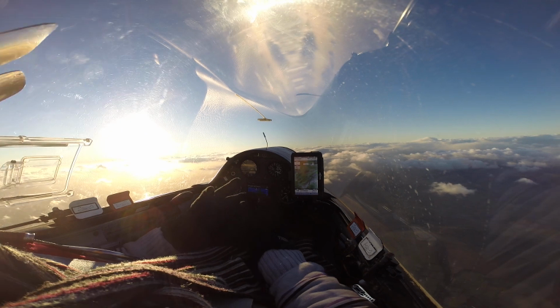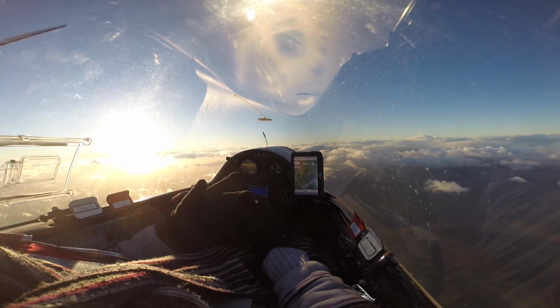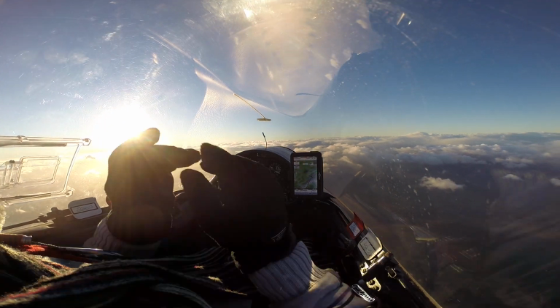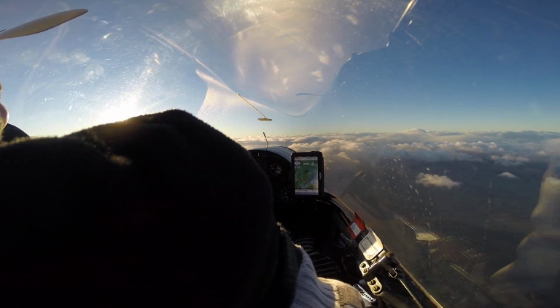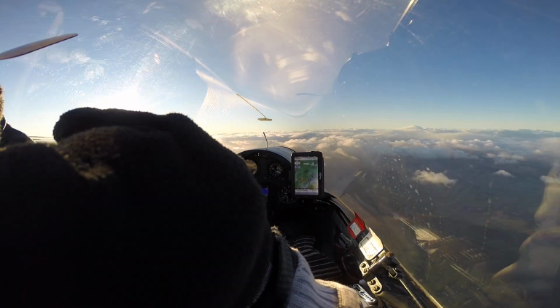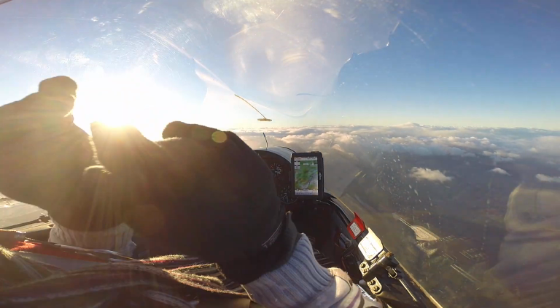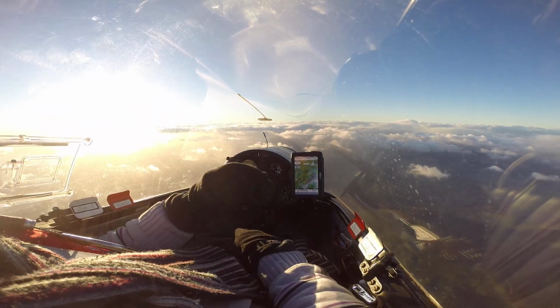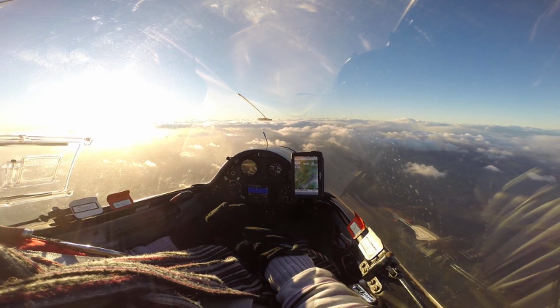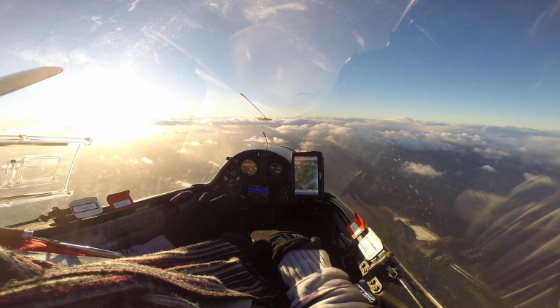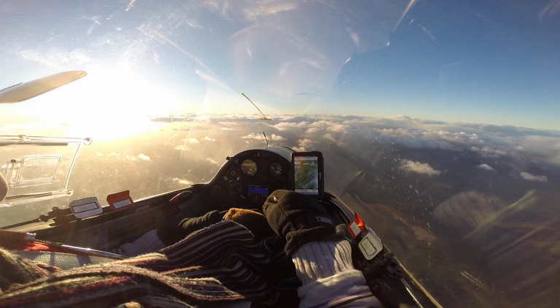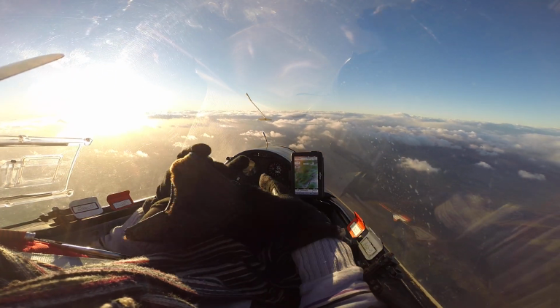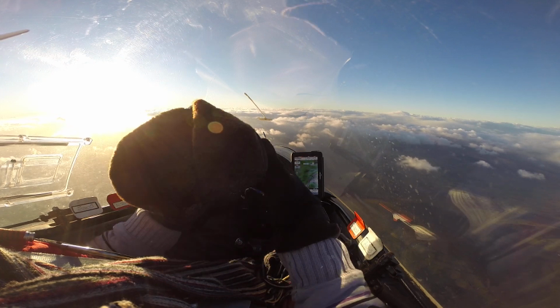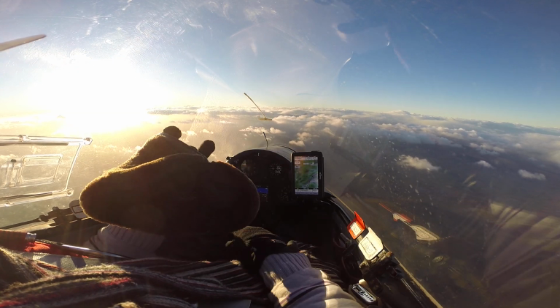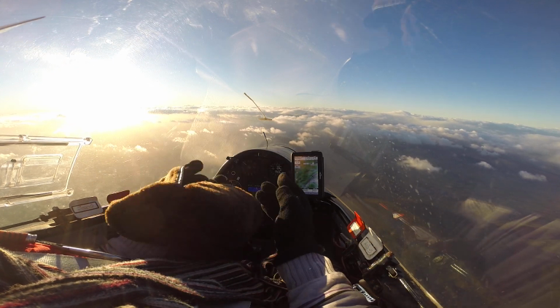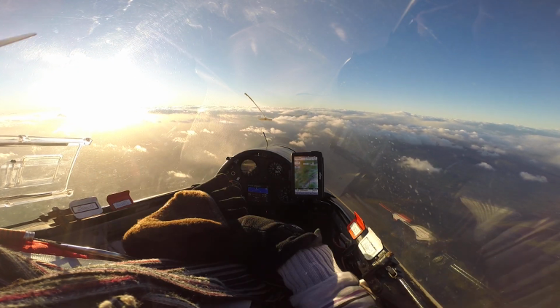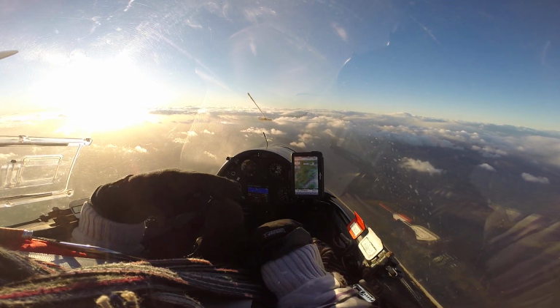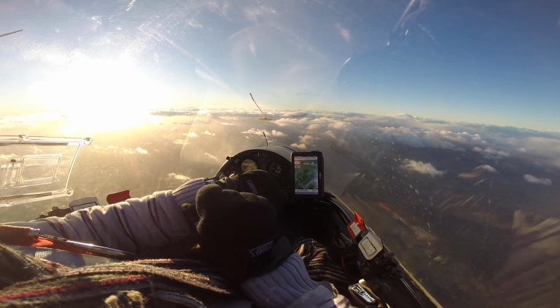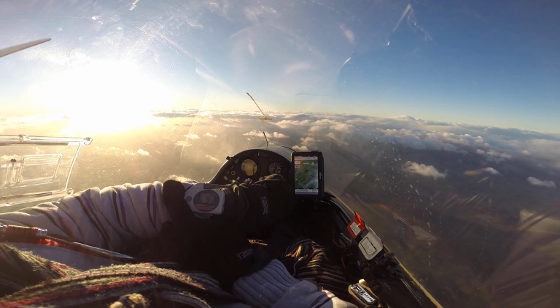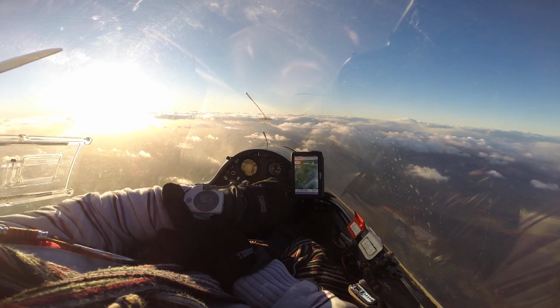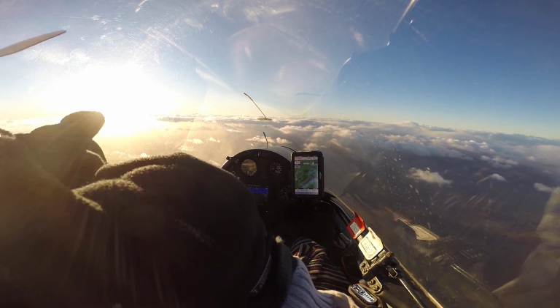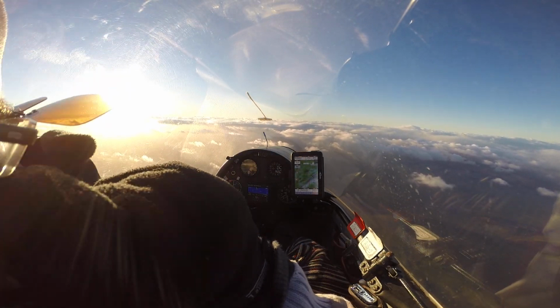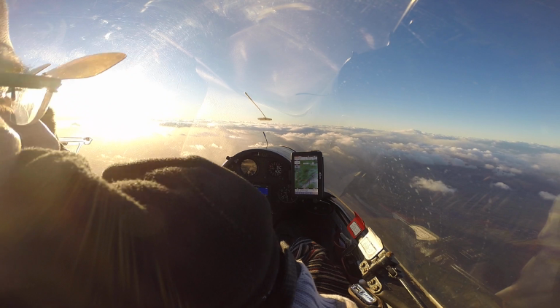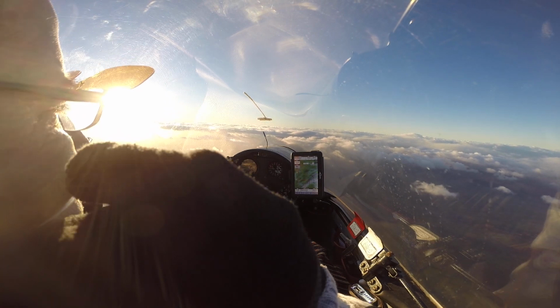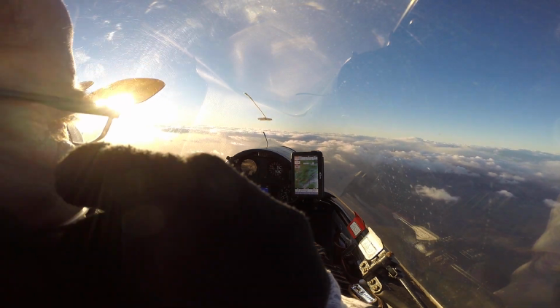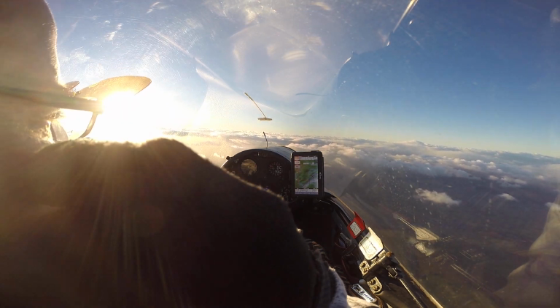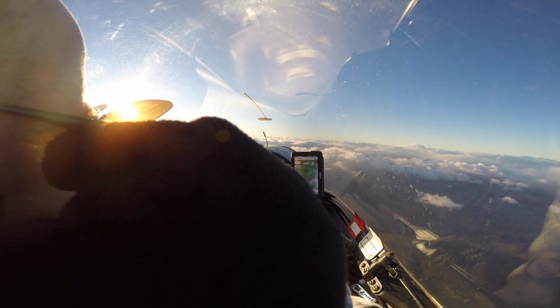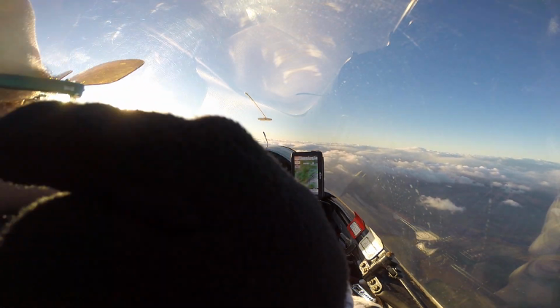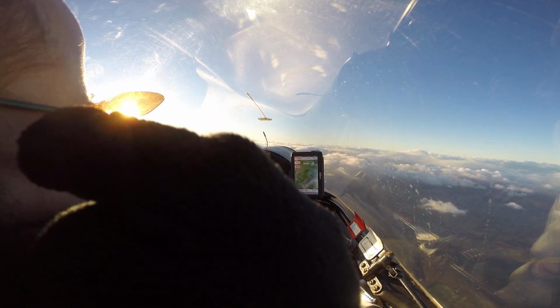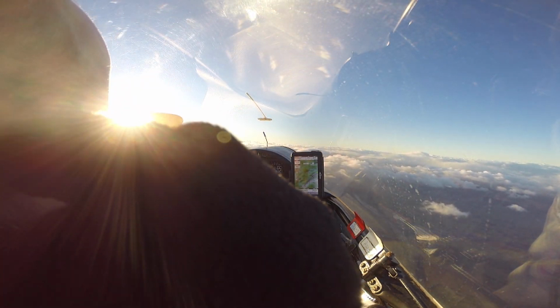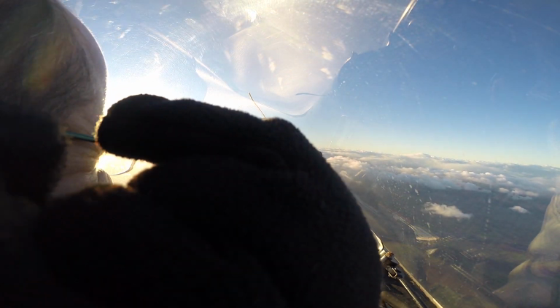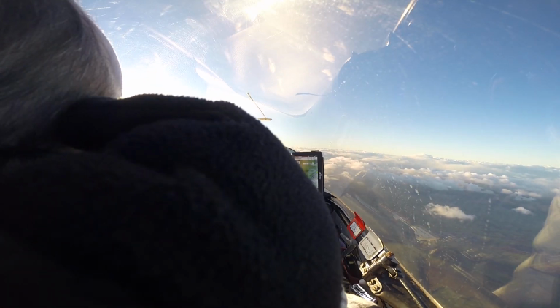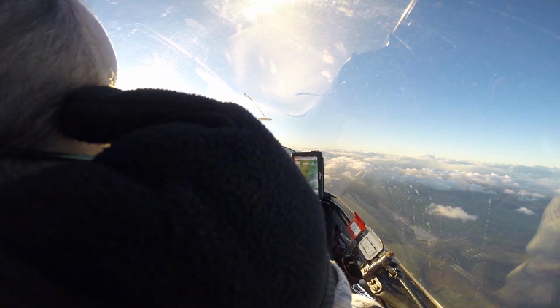I've managed to switch my oxygen on. Got the demand valve going, seems to be working okay. Check my saturations — 91, 22%. That's alright, it's not bad for me. Let's get that over my ears.